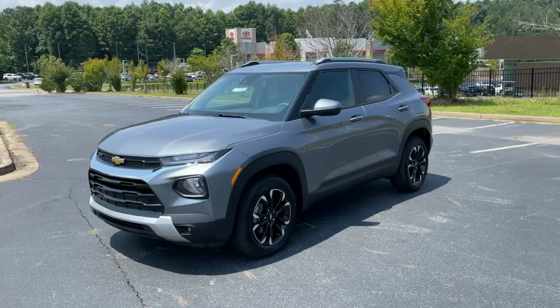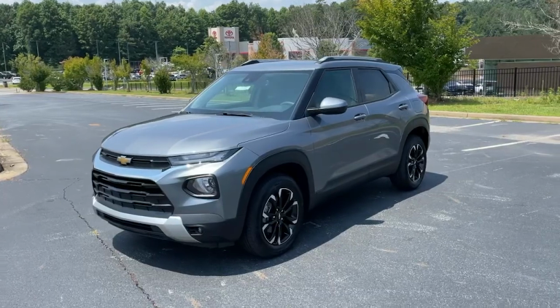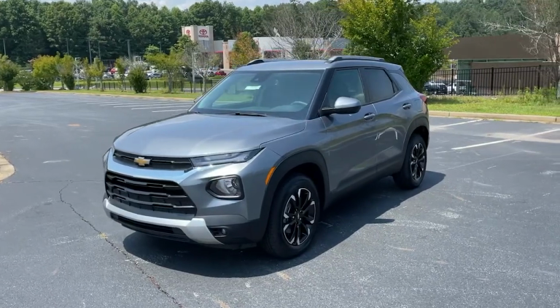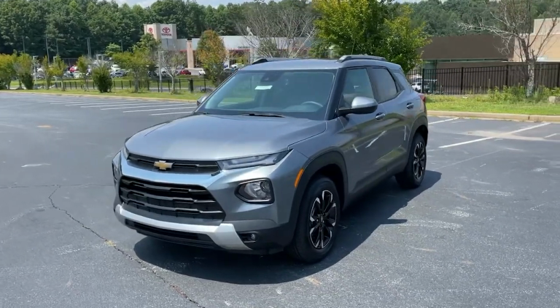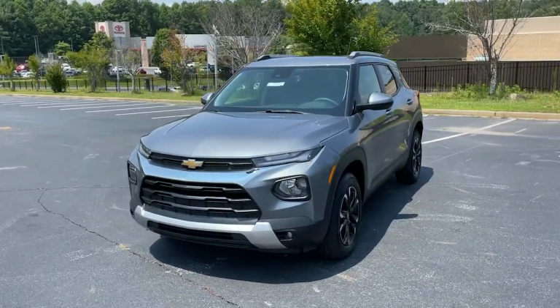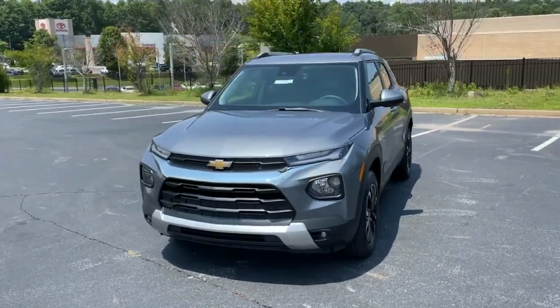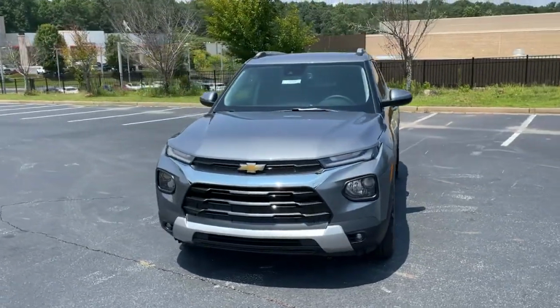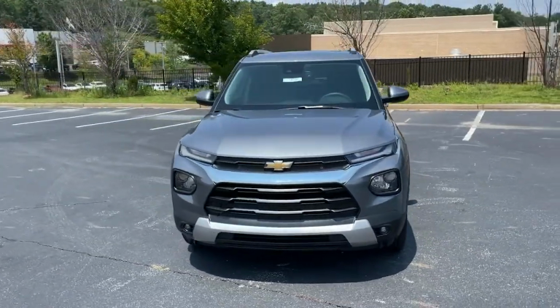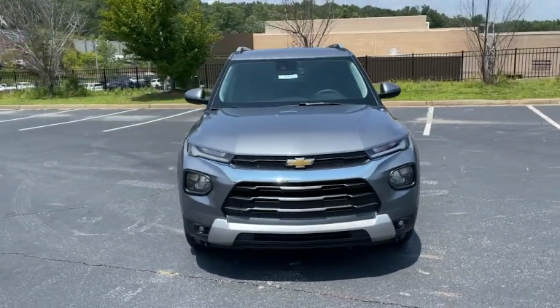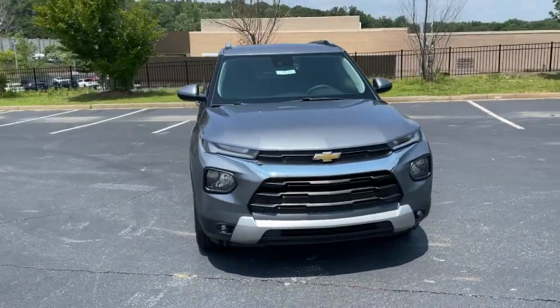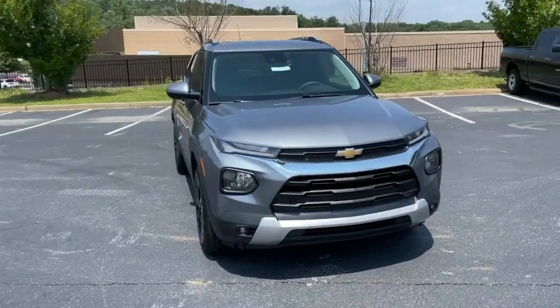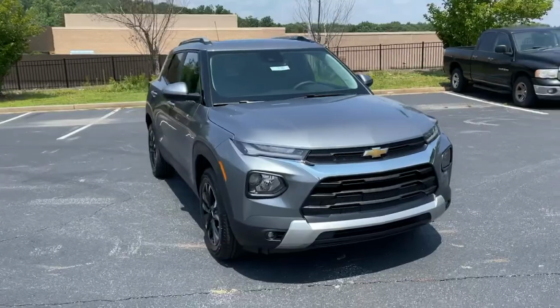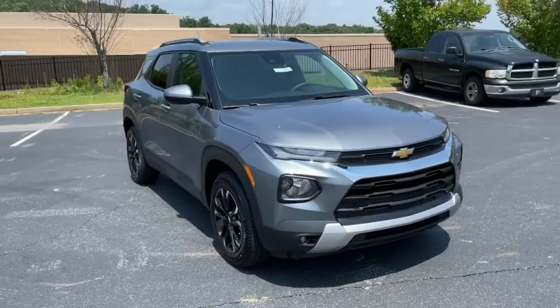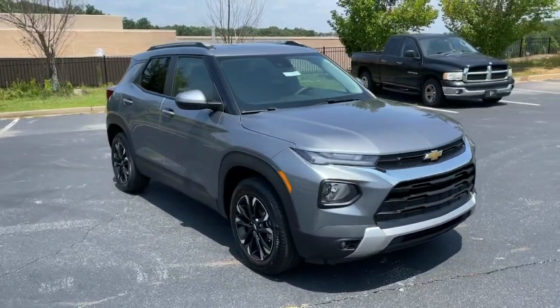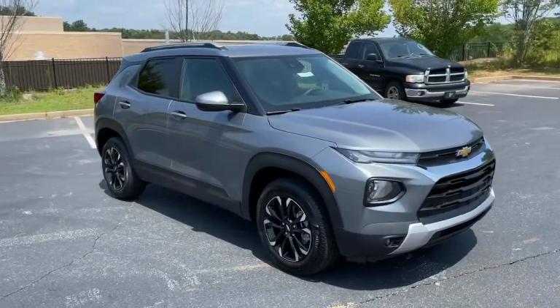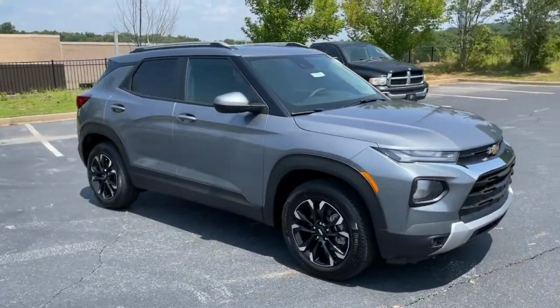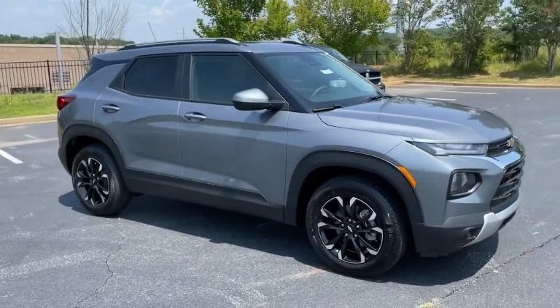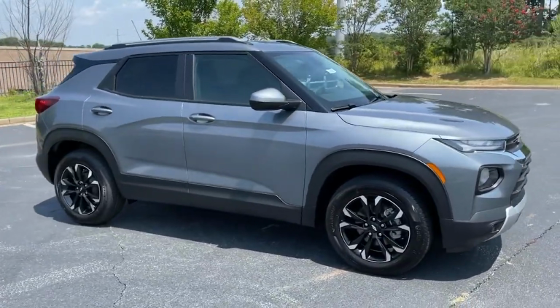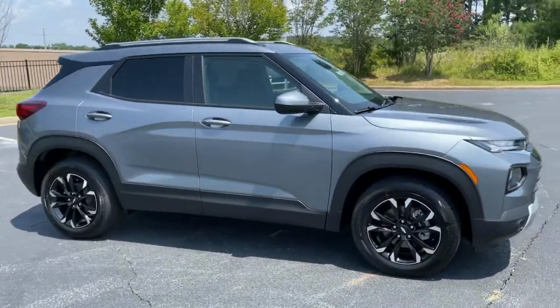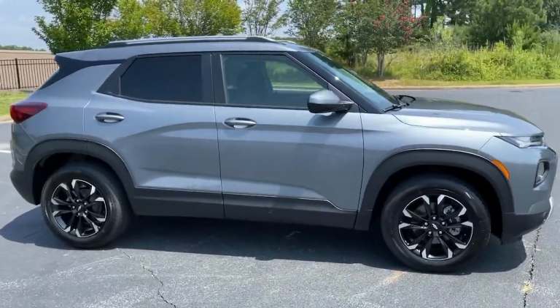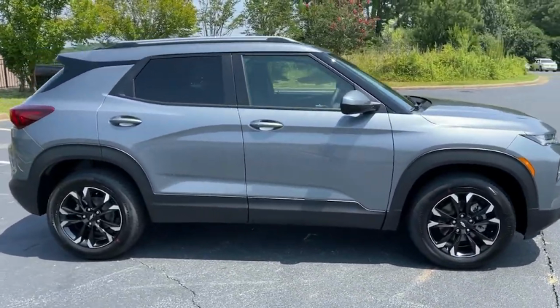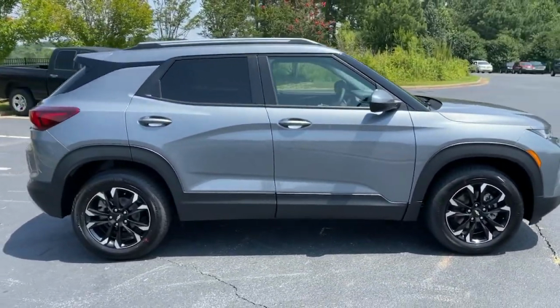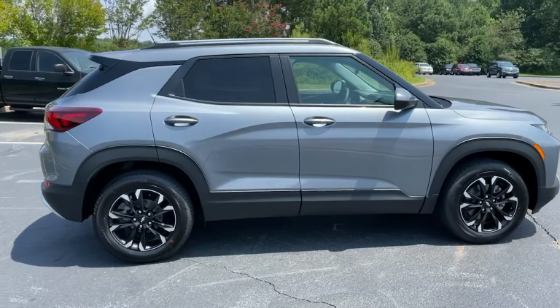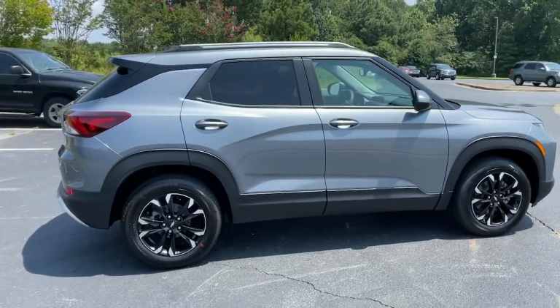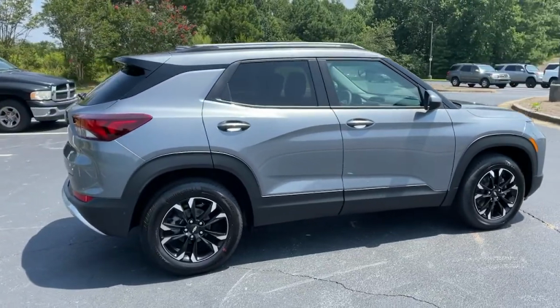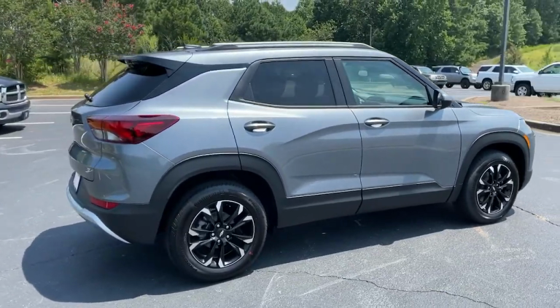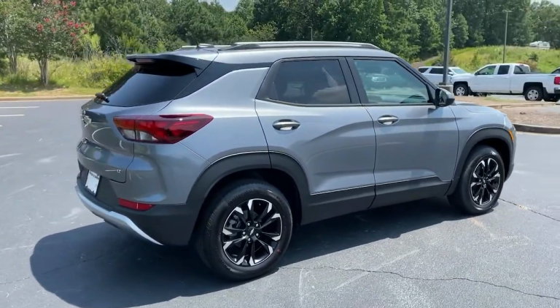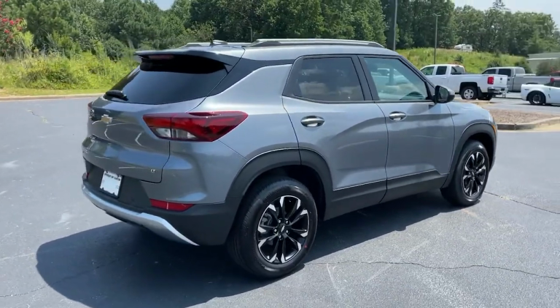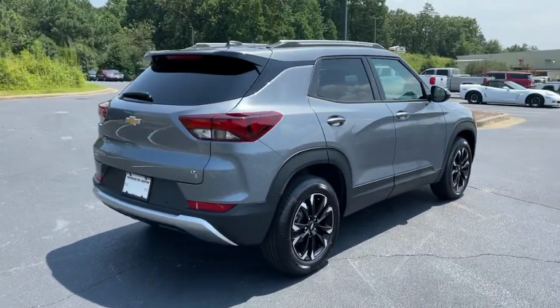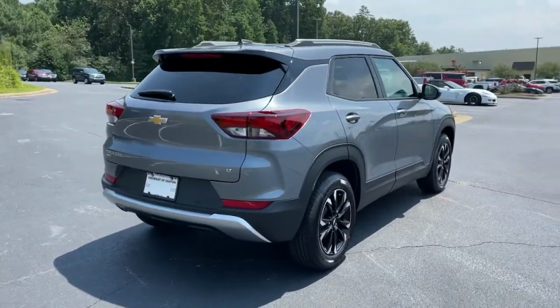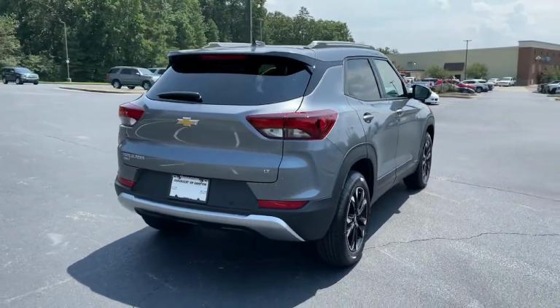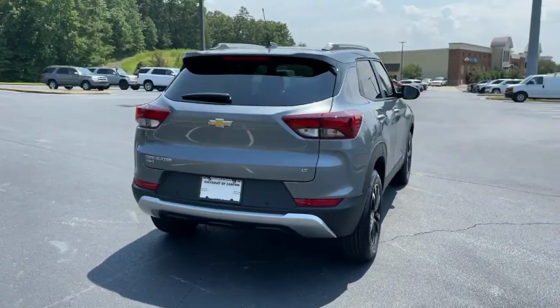Get into a car with value — the 2022 Chevrolet Trailblazer. Make the most of every adventure in this can-do Trailblazer. Its spacious, comfortable cabin, flexible interior, and standard touchscreen connectivity make it easier than ever to relax and enjoy the journey.